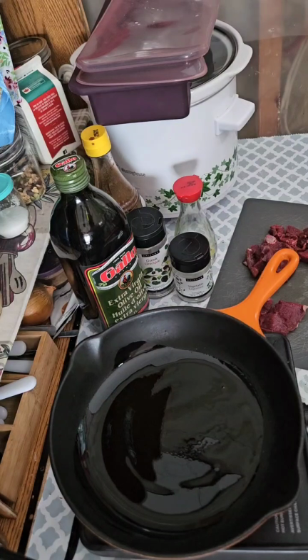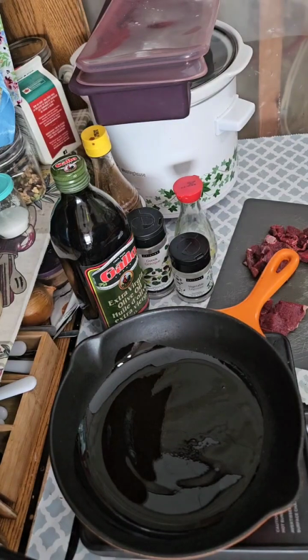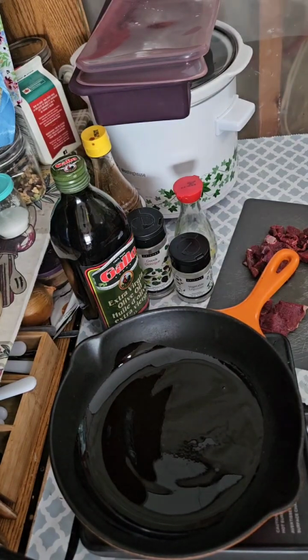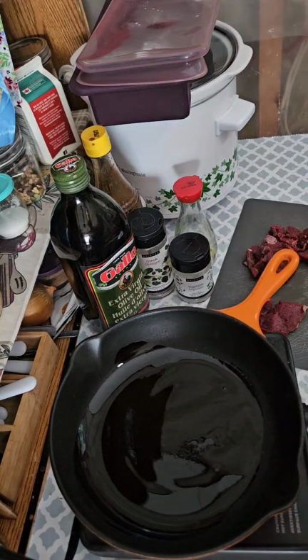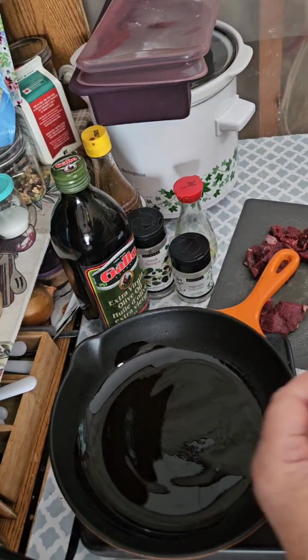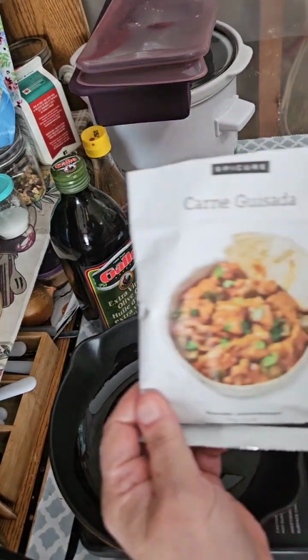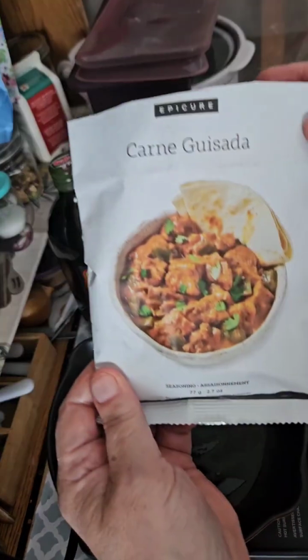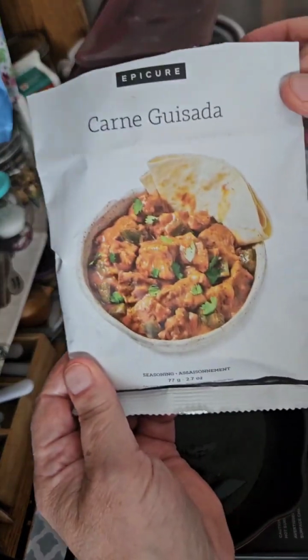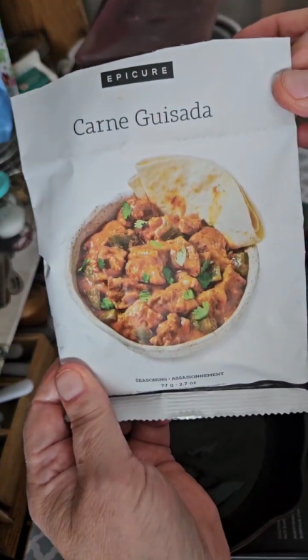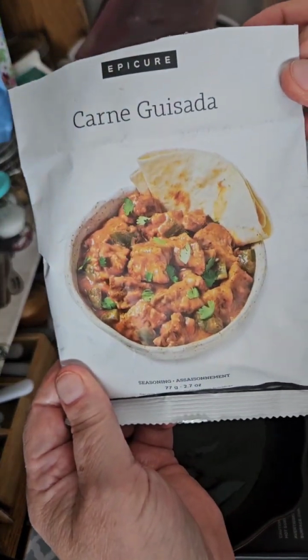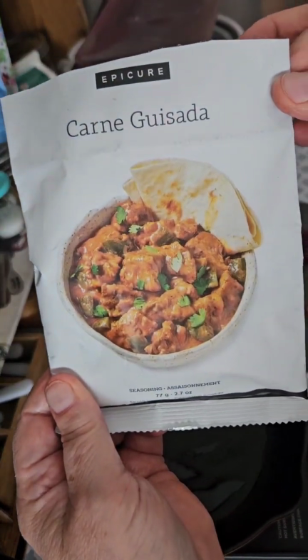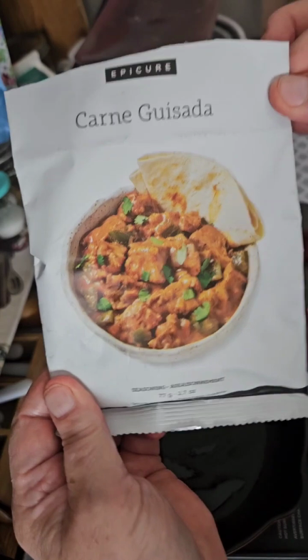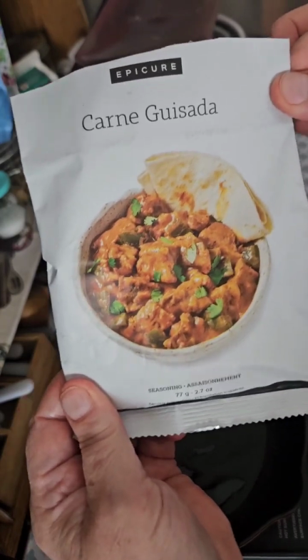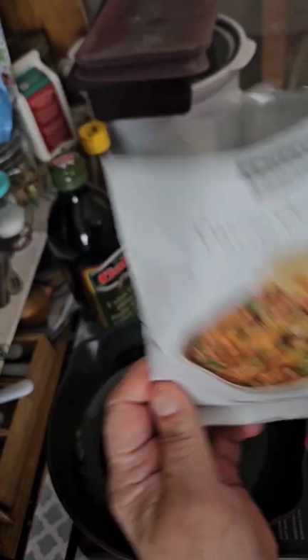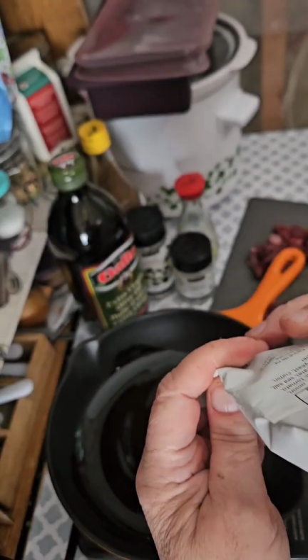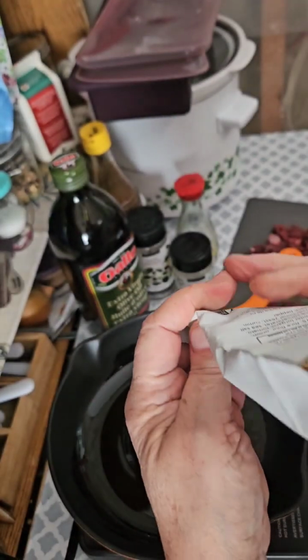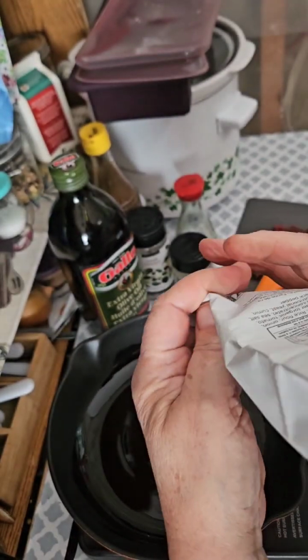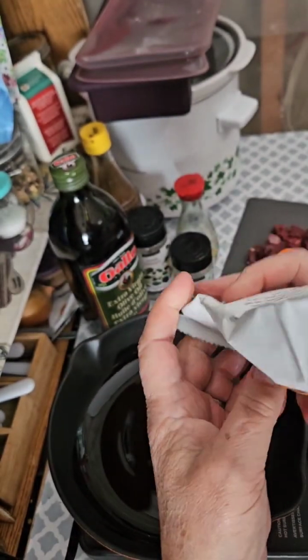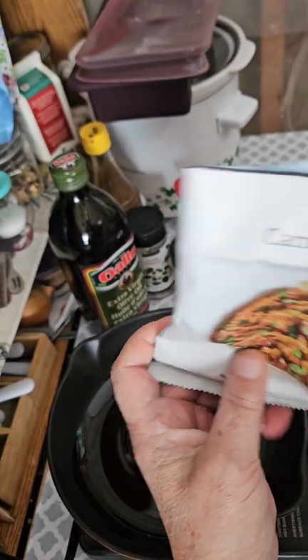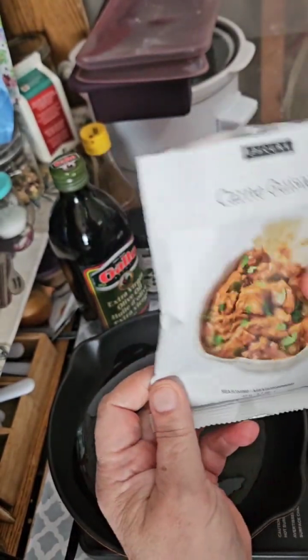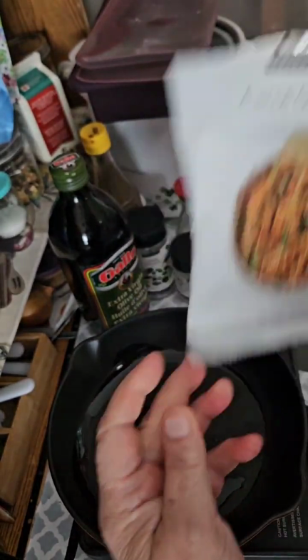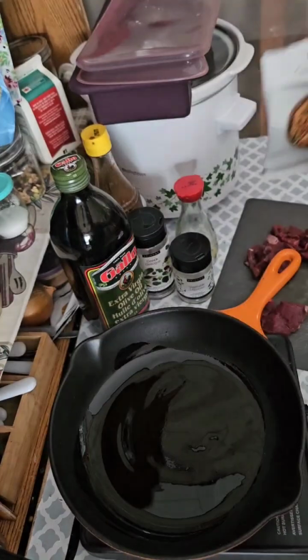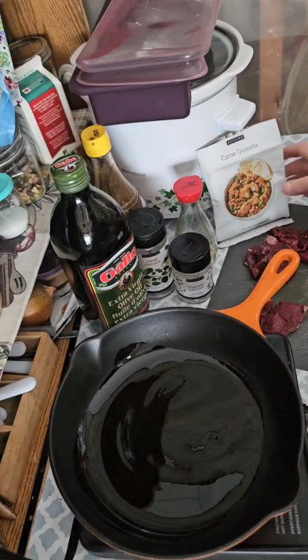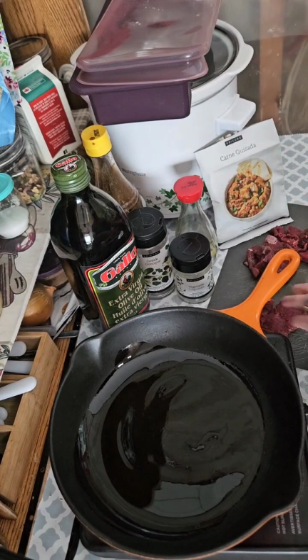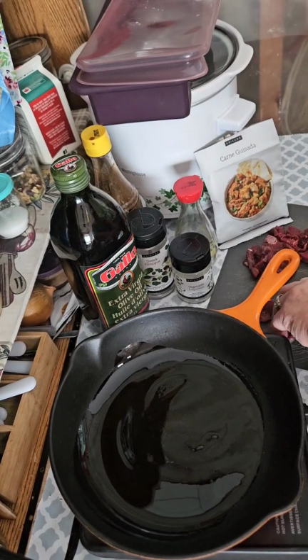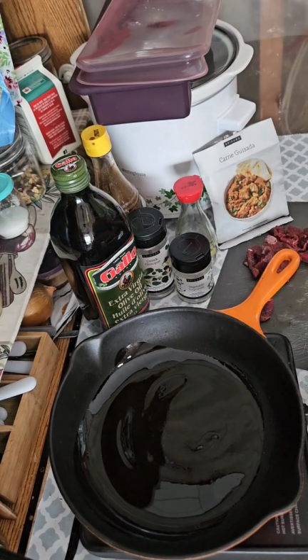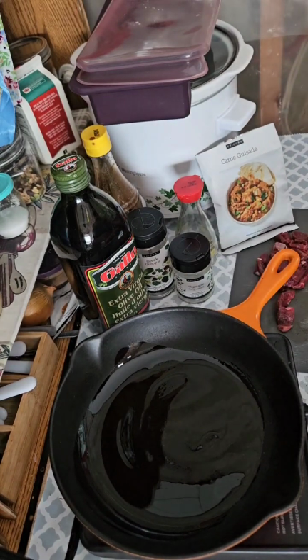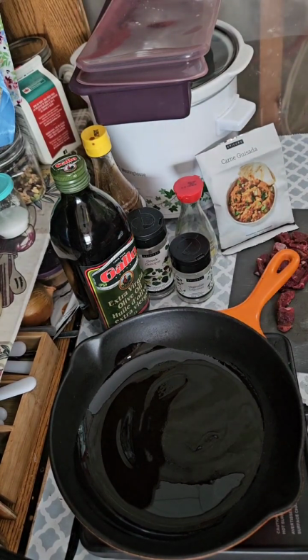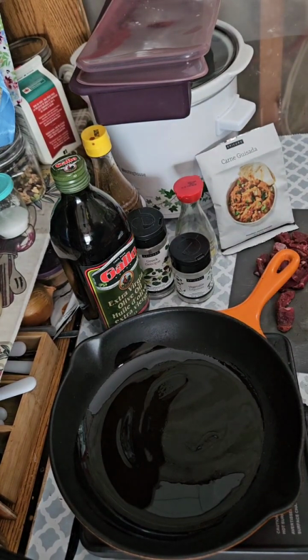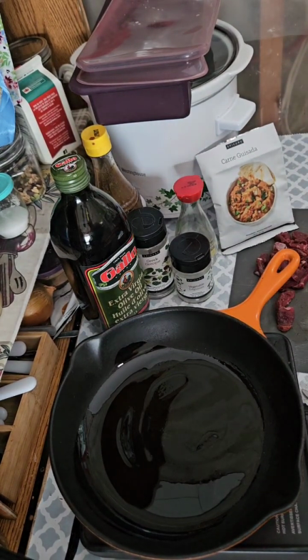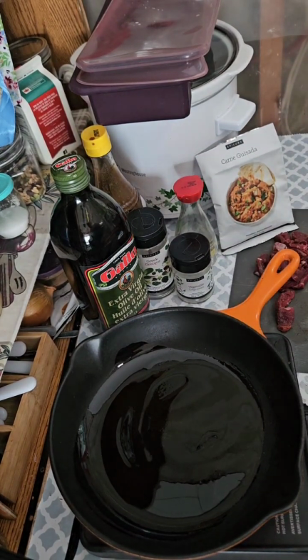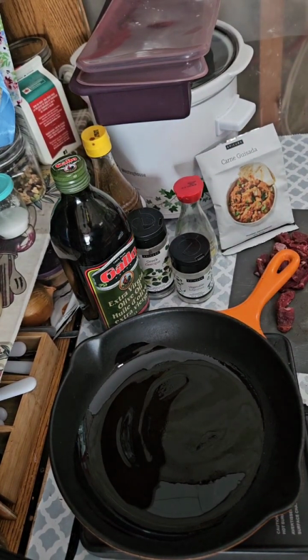Let's get cooking! Today I'm making this delicious Mexican inspired dish and I'm making it with moose meat.